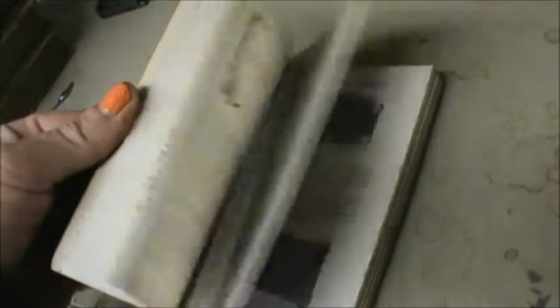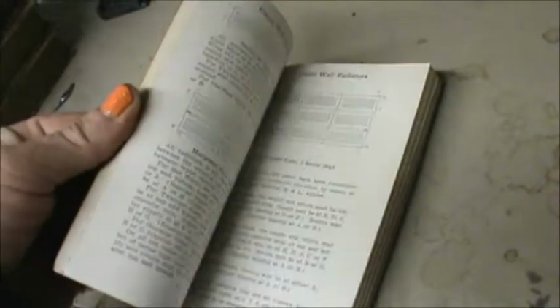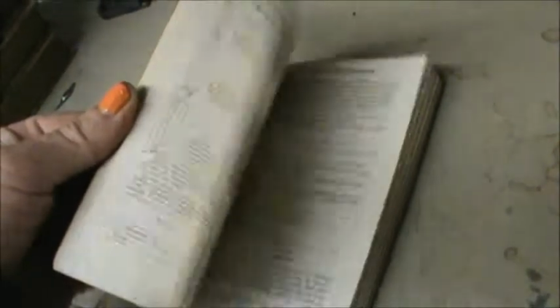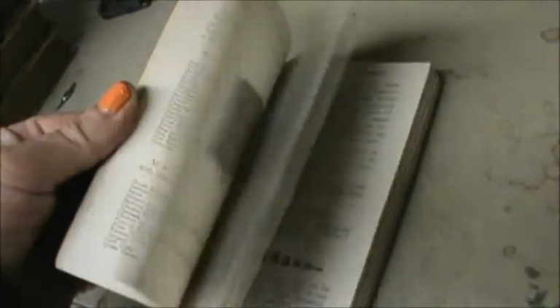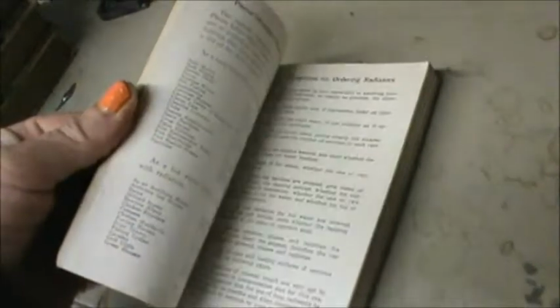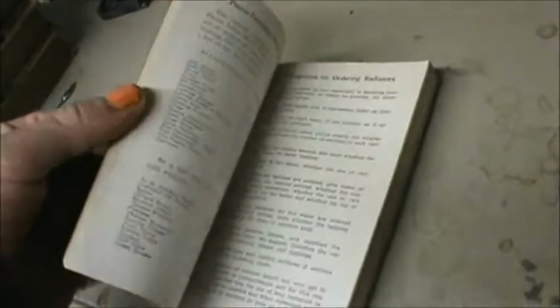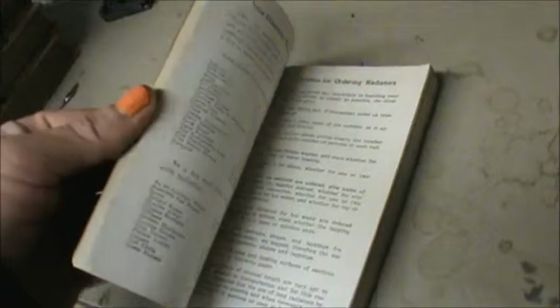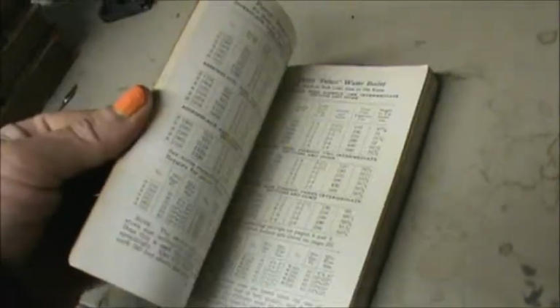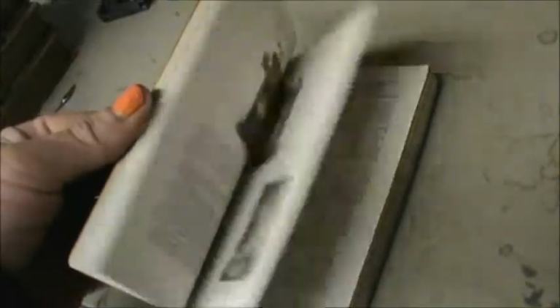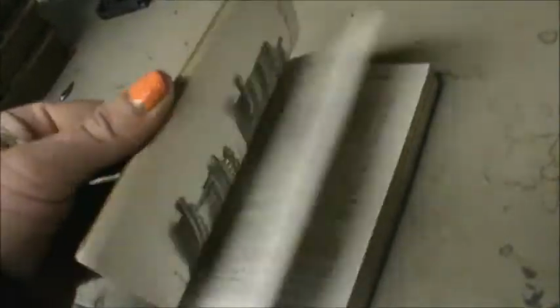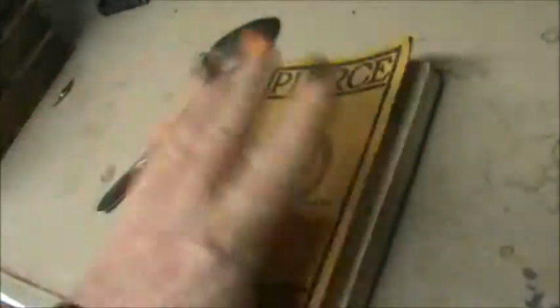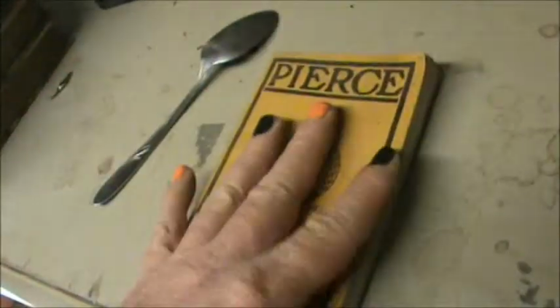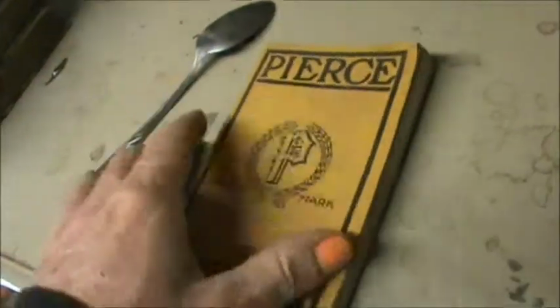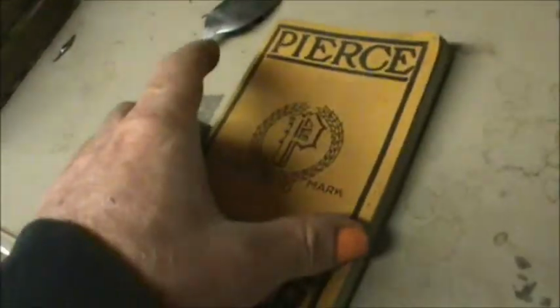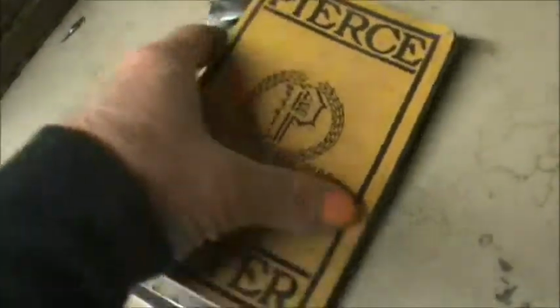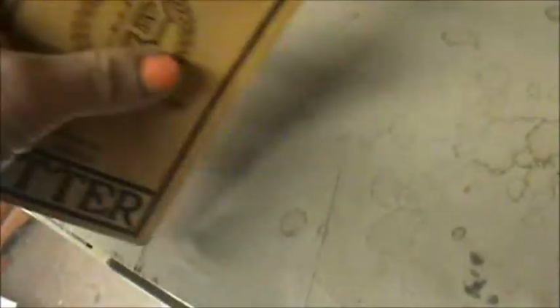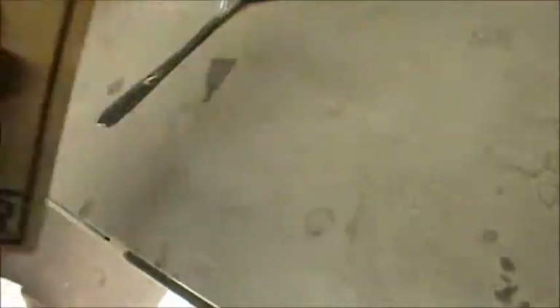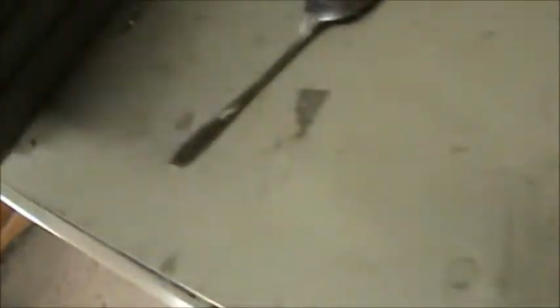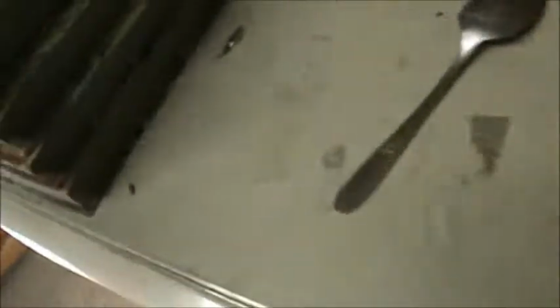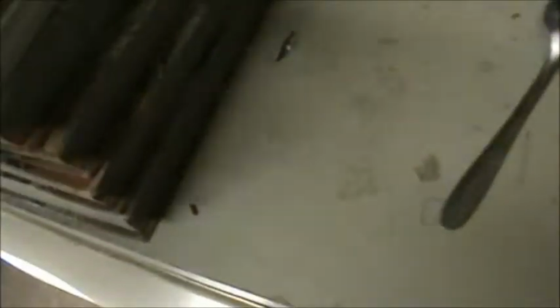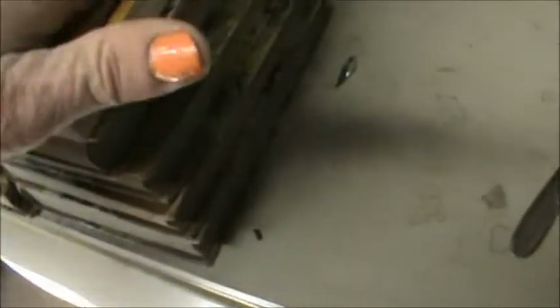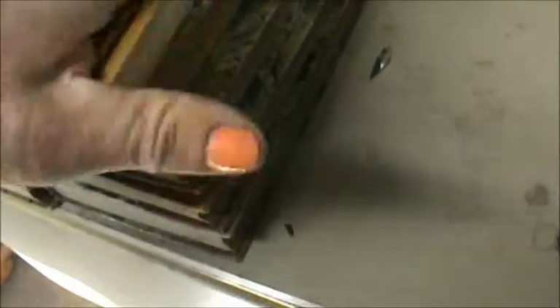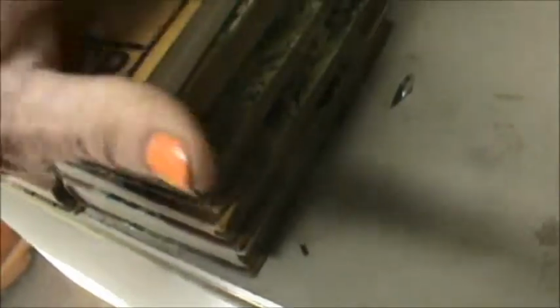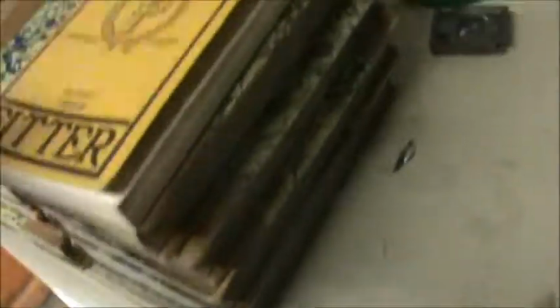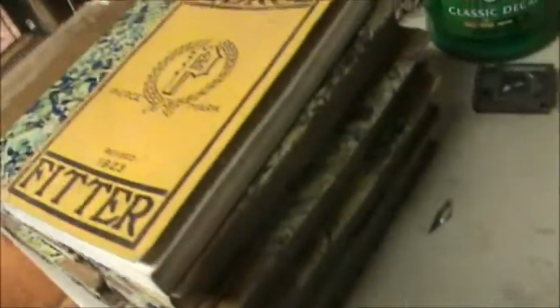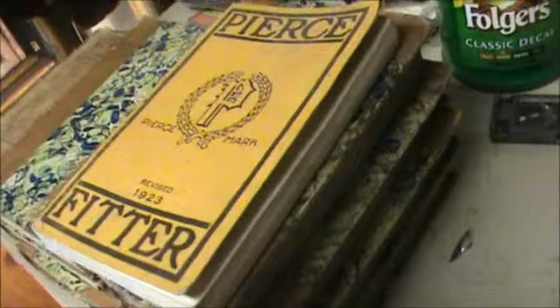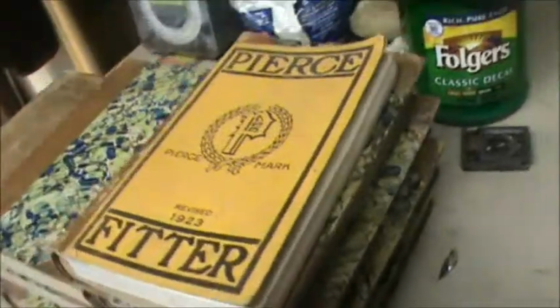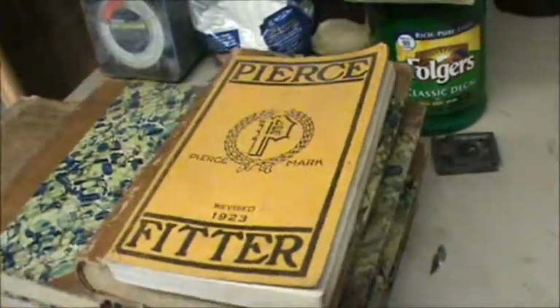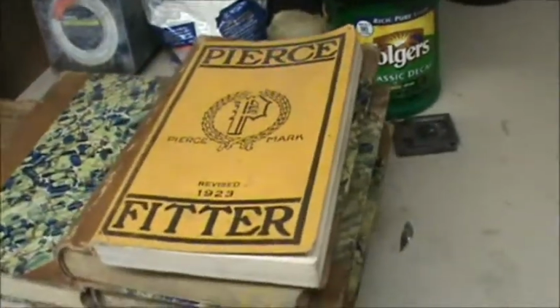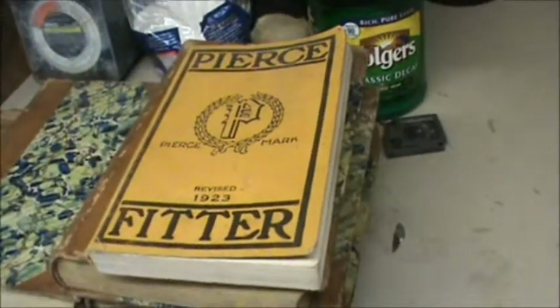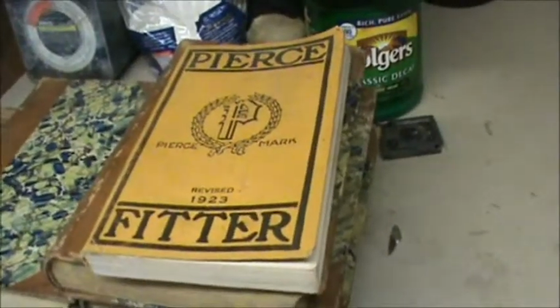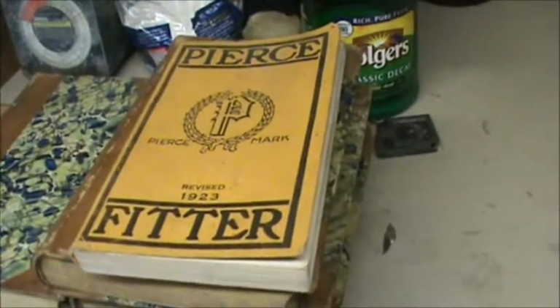If you like this book, make us an offer and we'll consider it. Thank you.